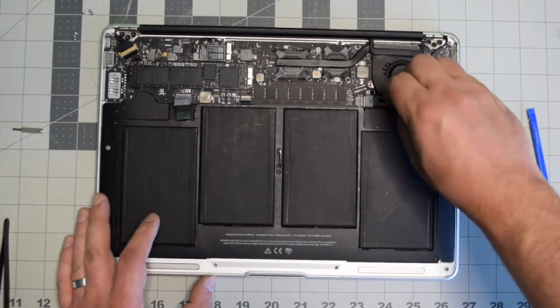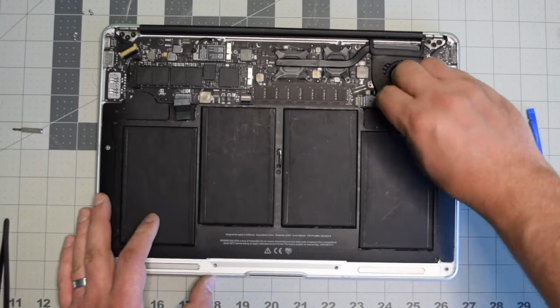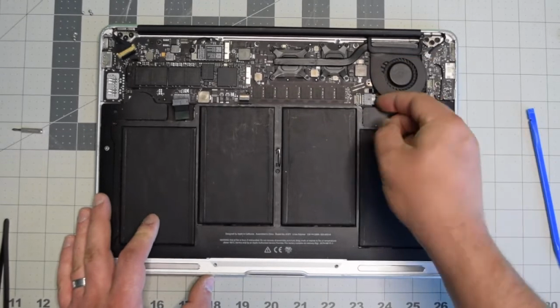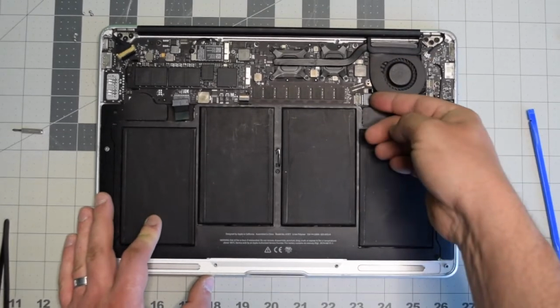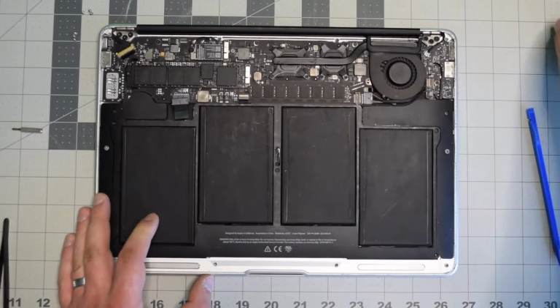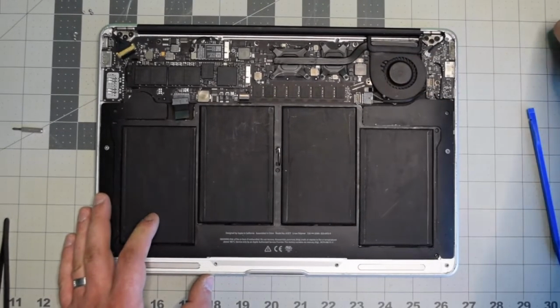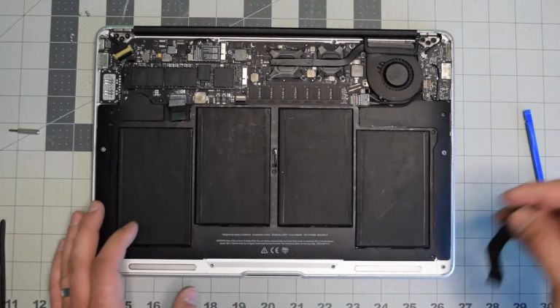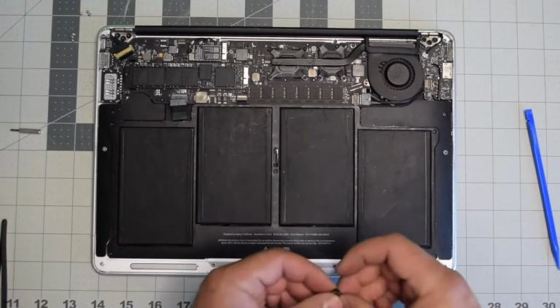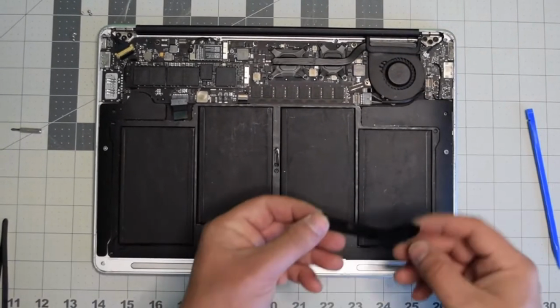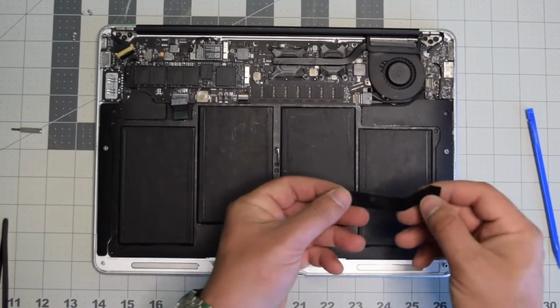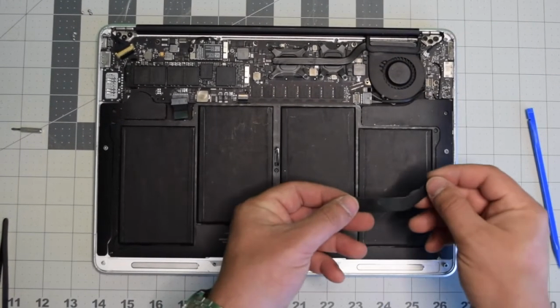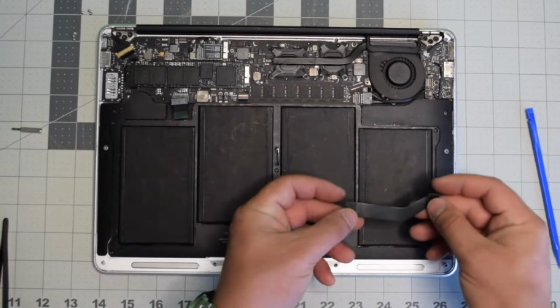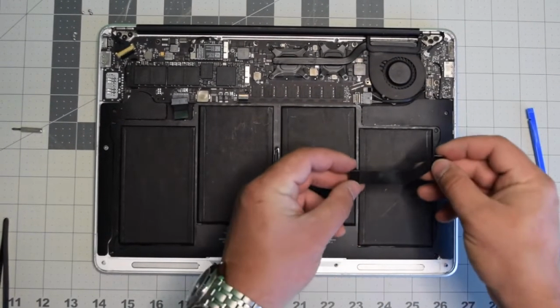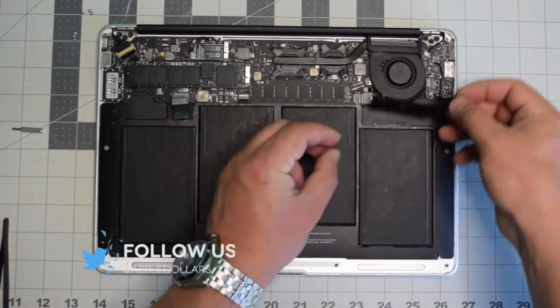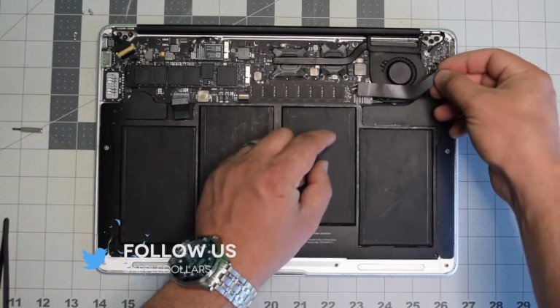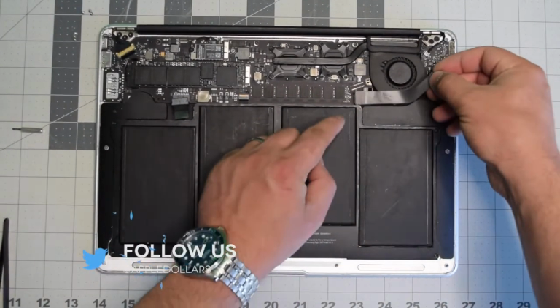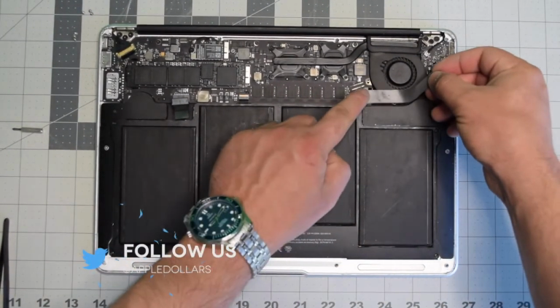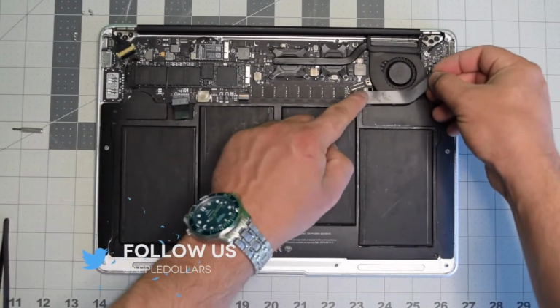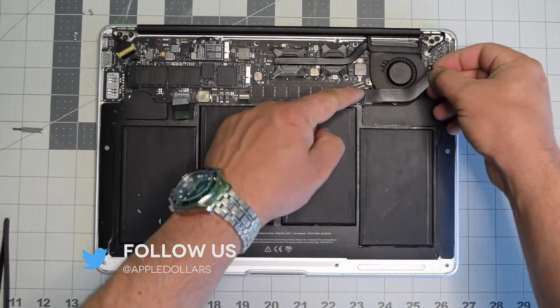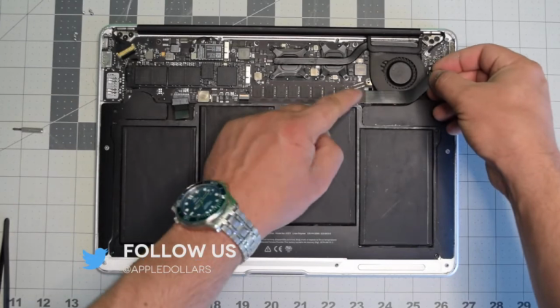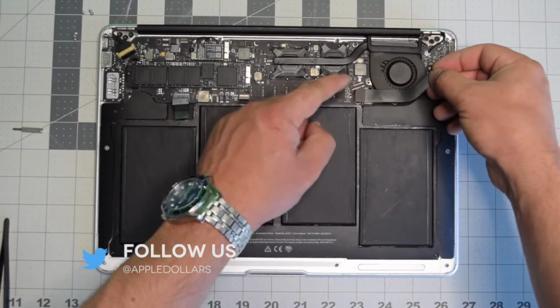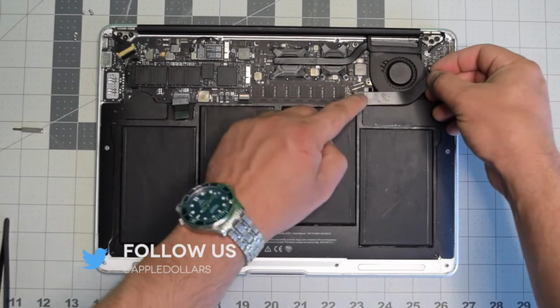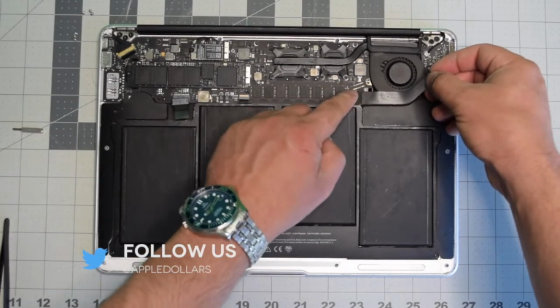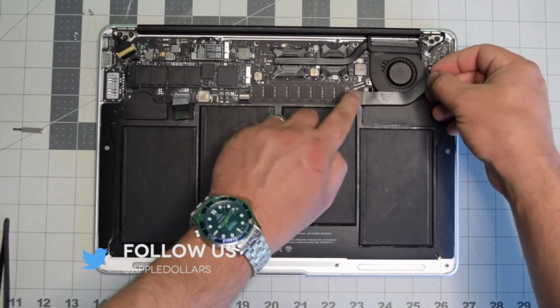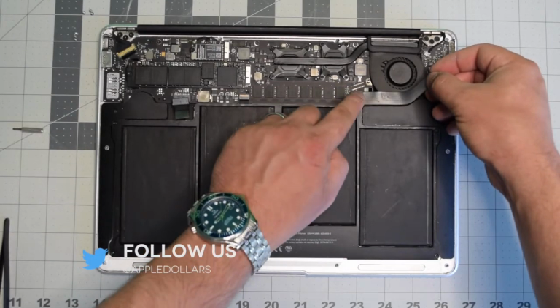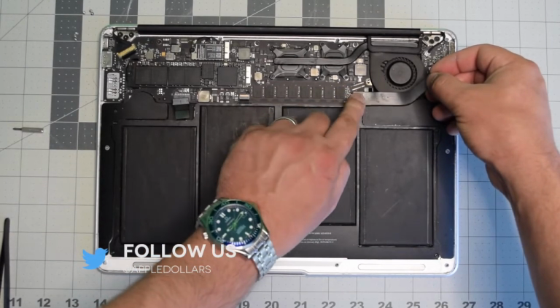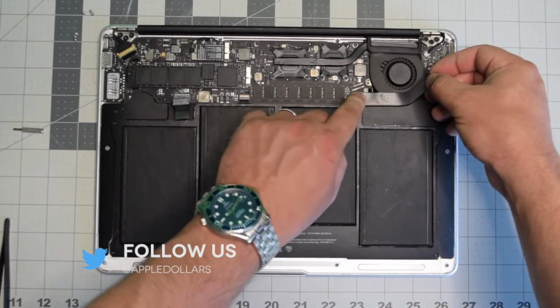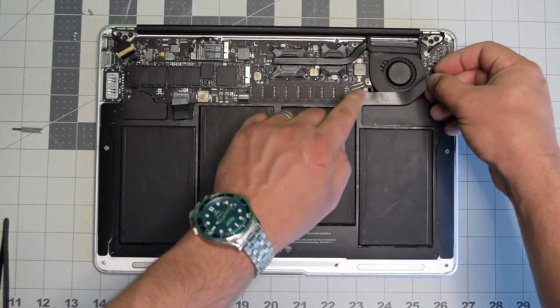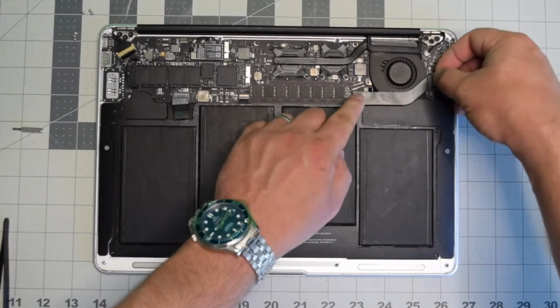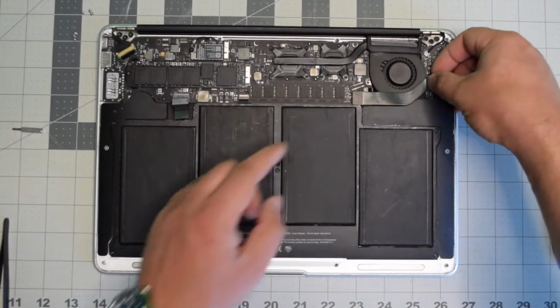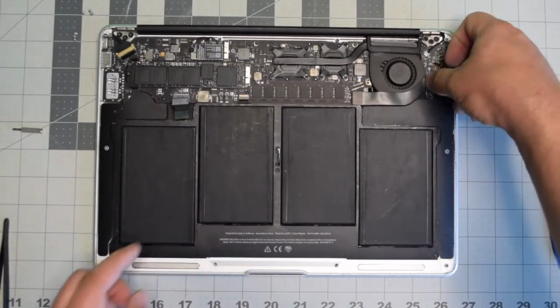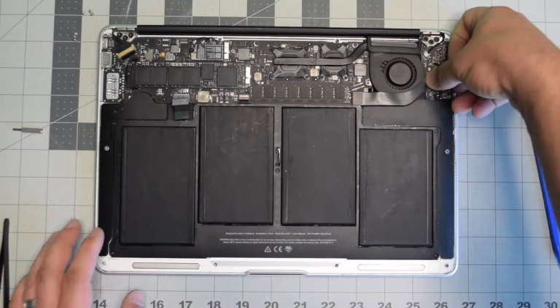Plug the IO board into the logic board and reconnect the IO board data cable — over the top on the left side first, then on the right.